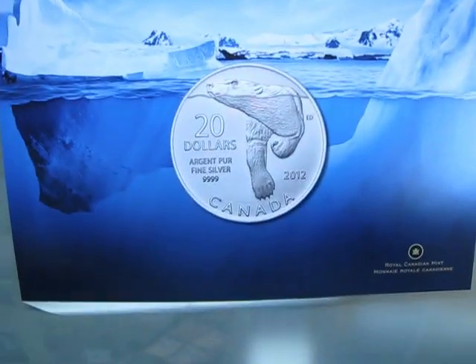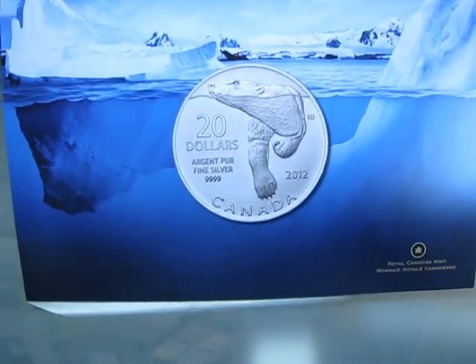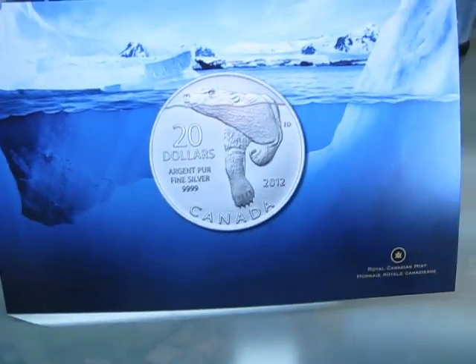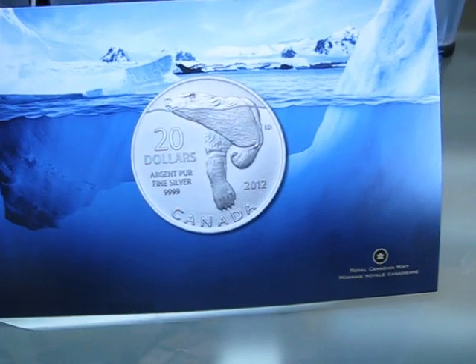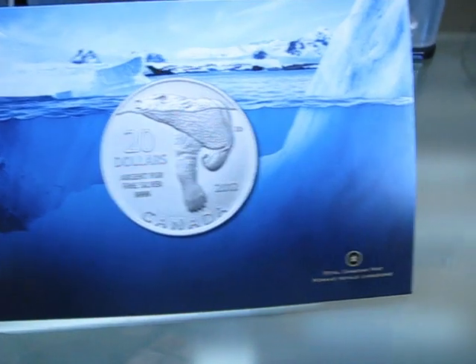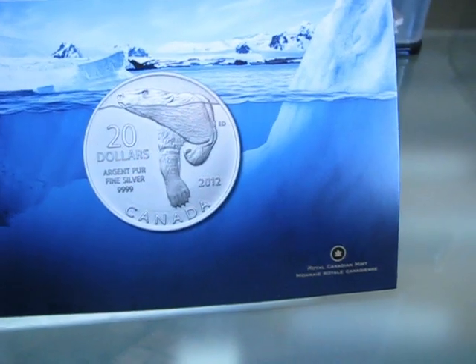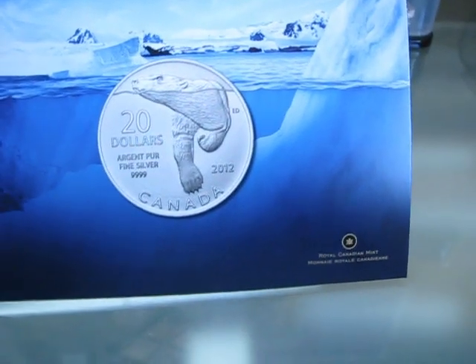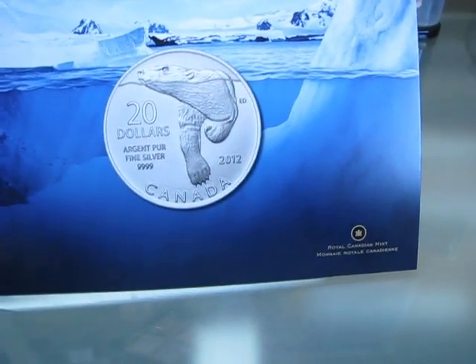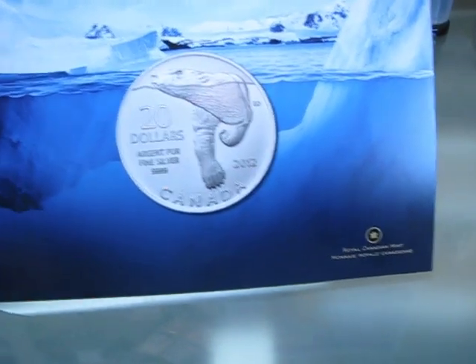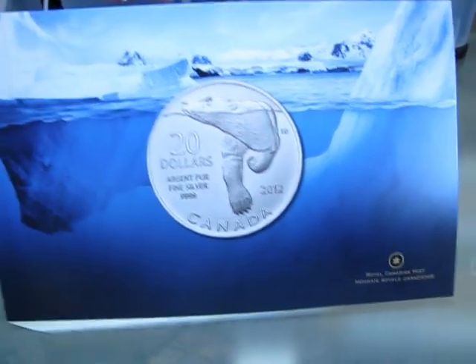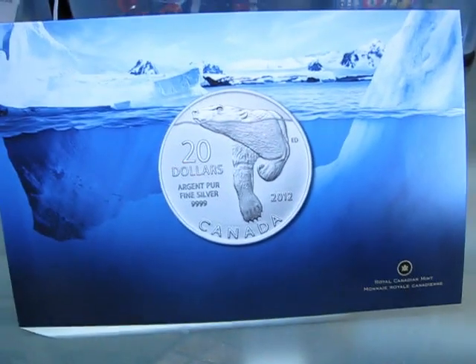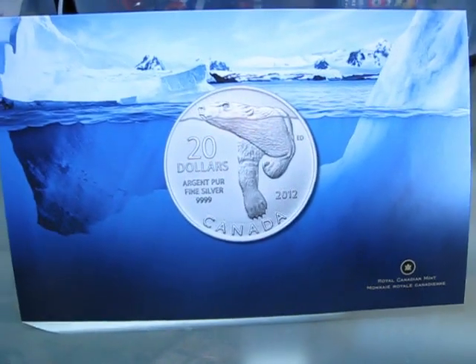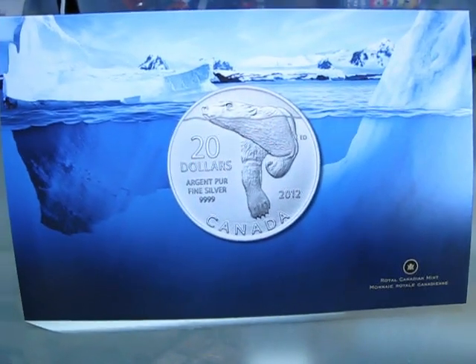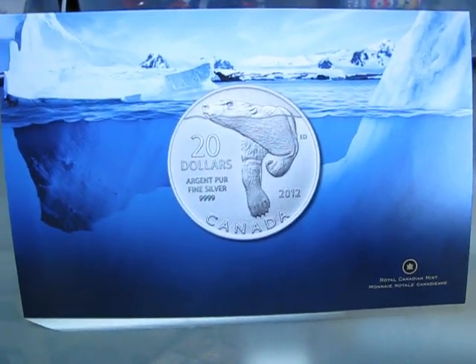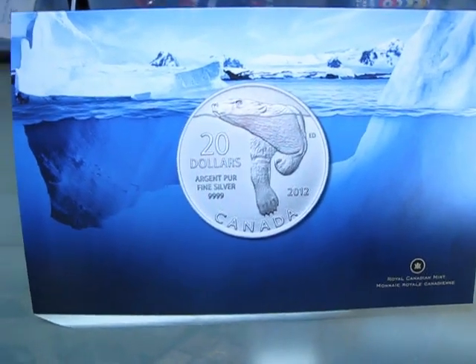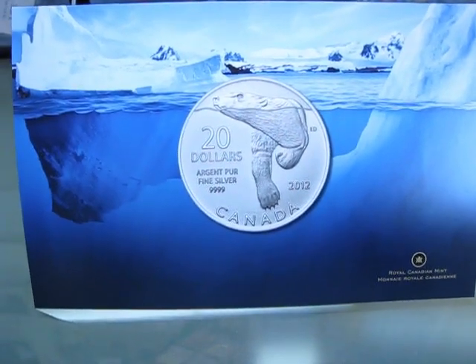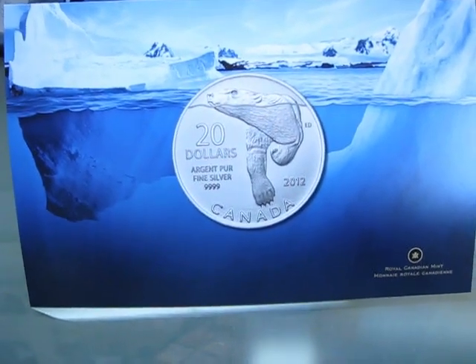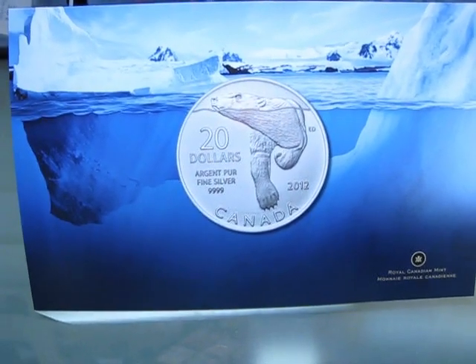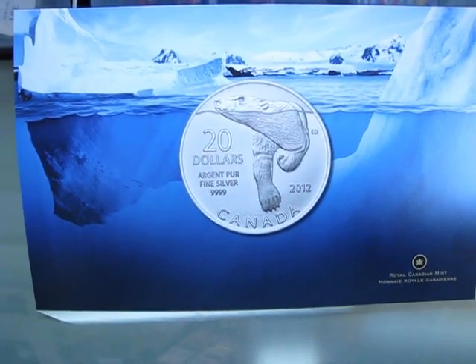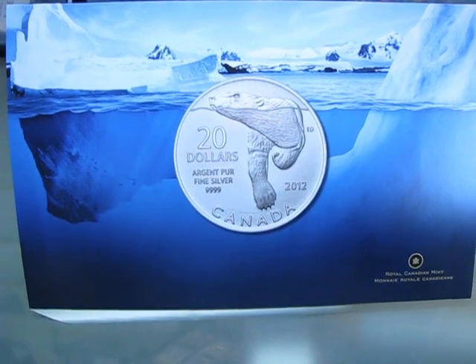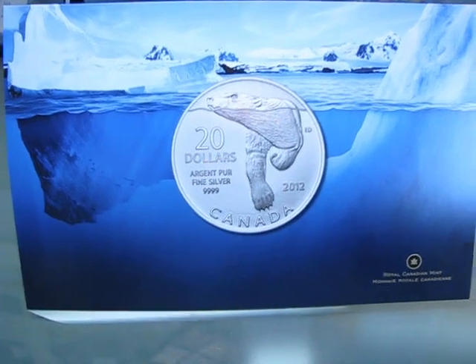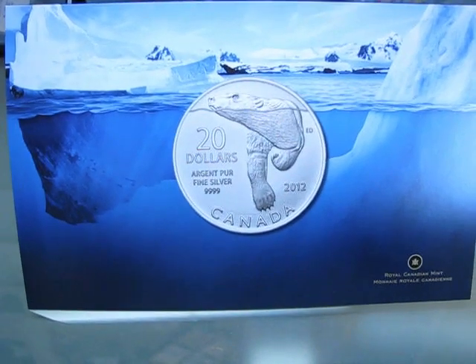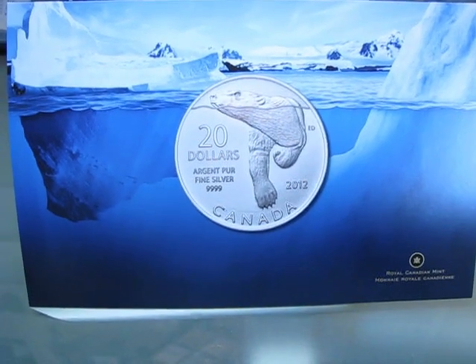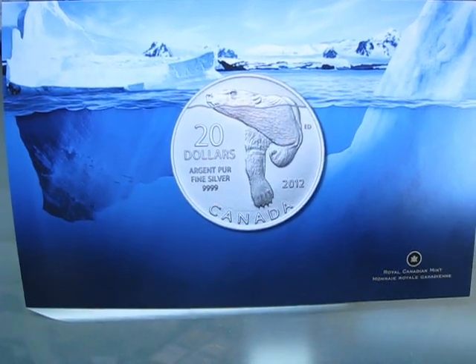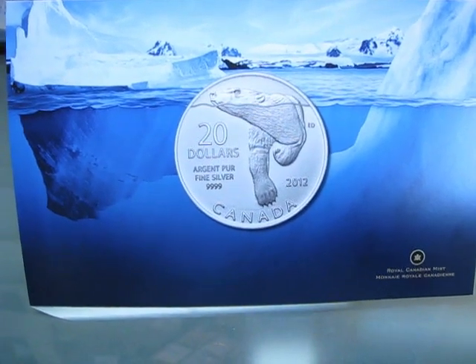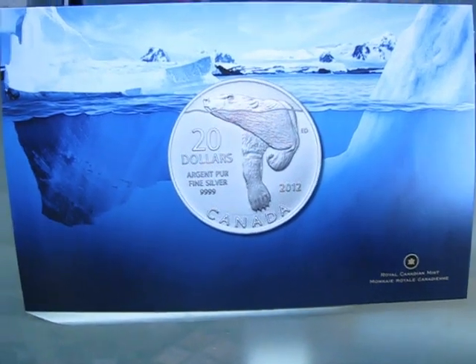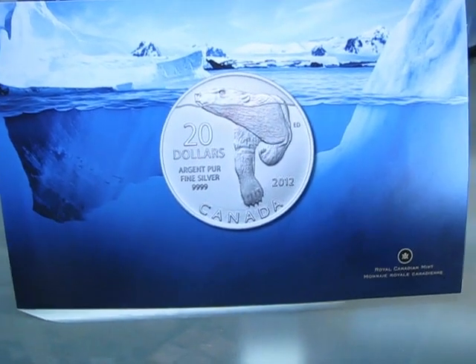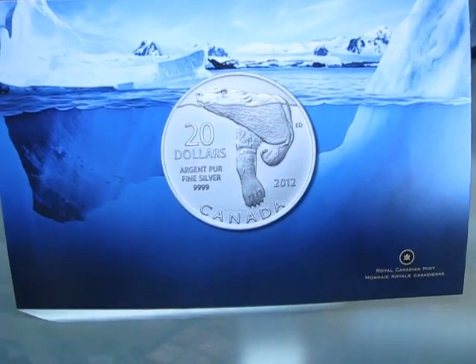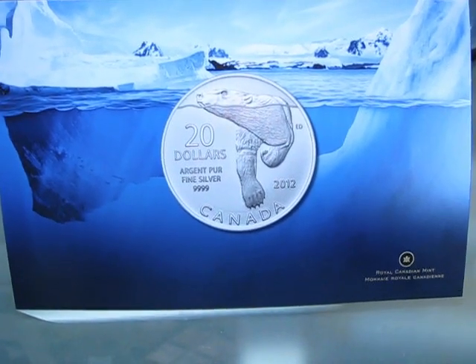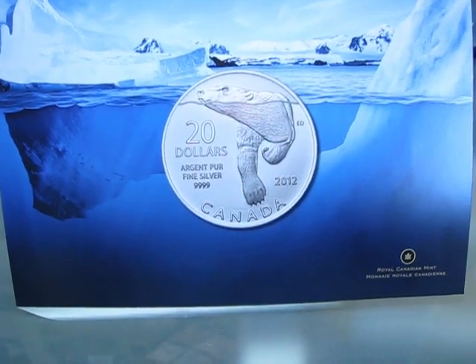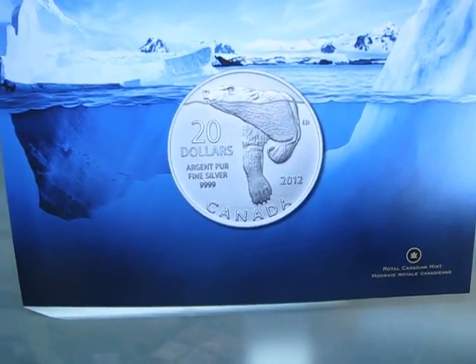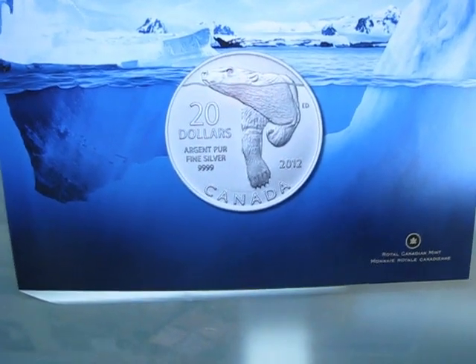The Royal Canadian Mint also gives you the option to subscribe to the series now, so the next coin is already bought even though they haven't presented the design yet. It's a series I really like. Hope everyone has a good day.